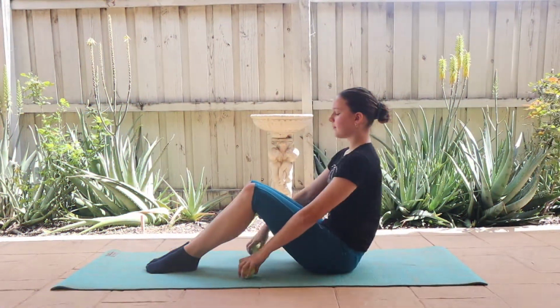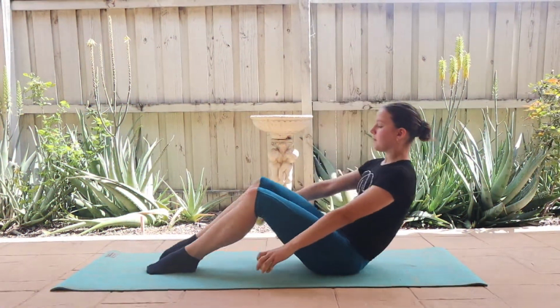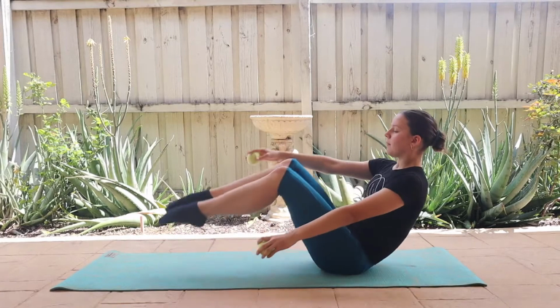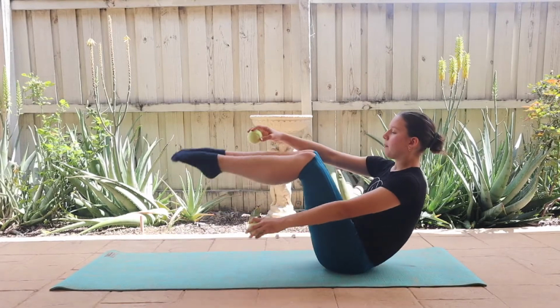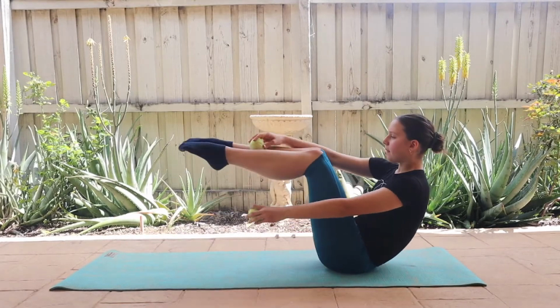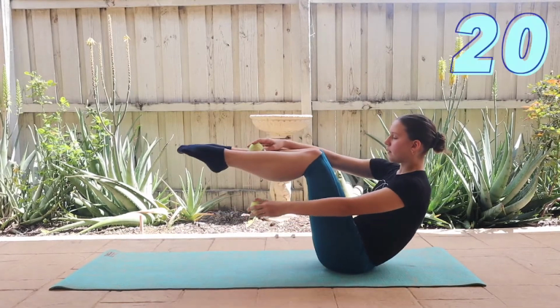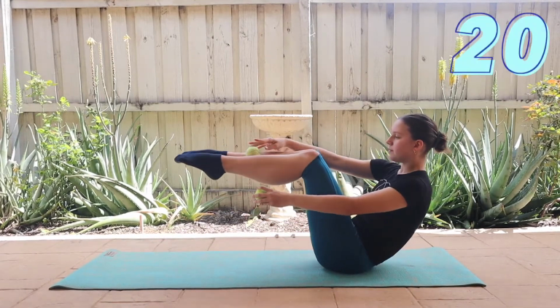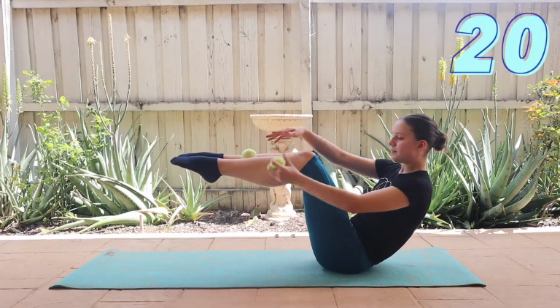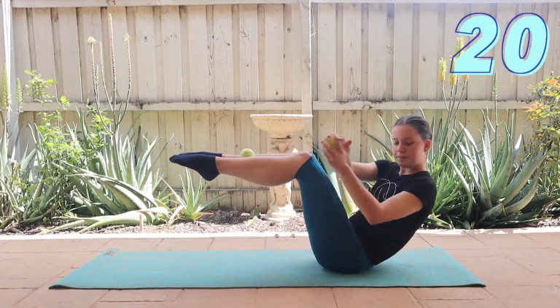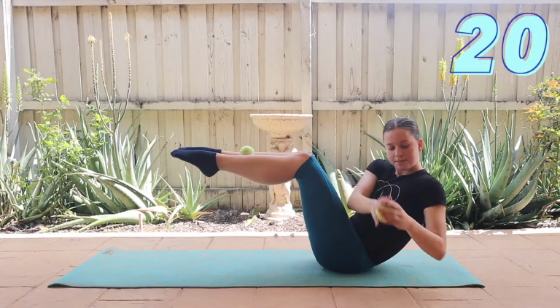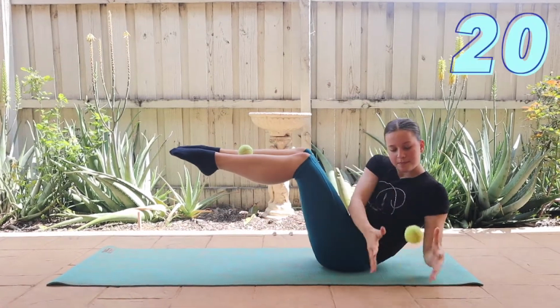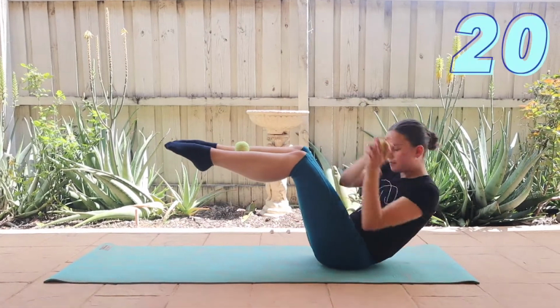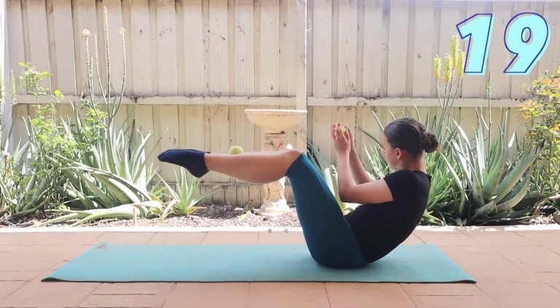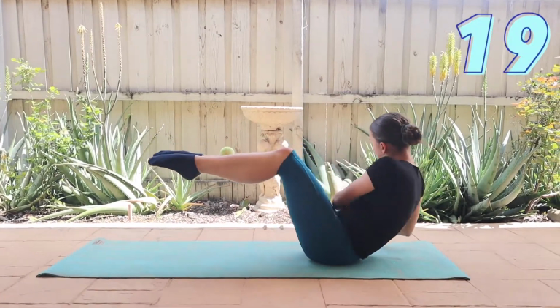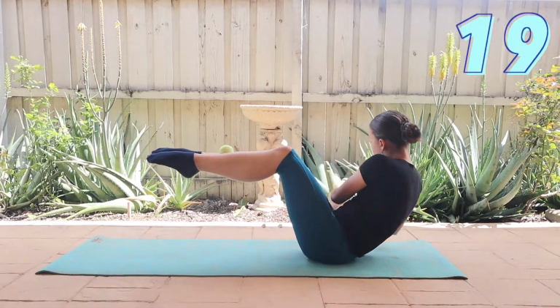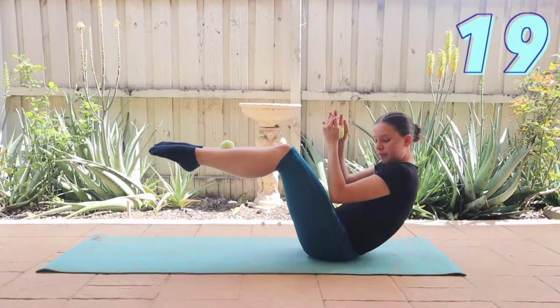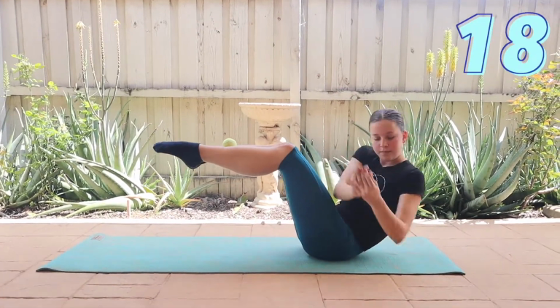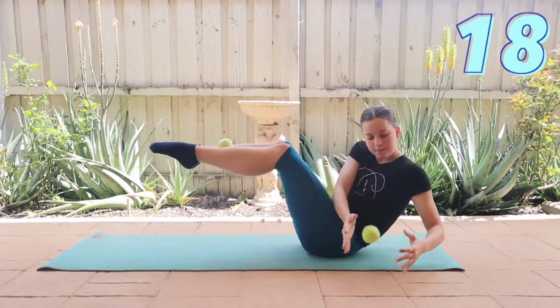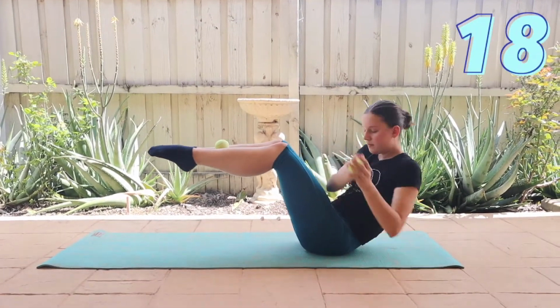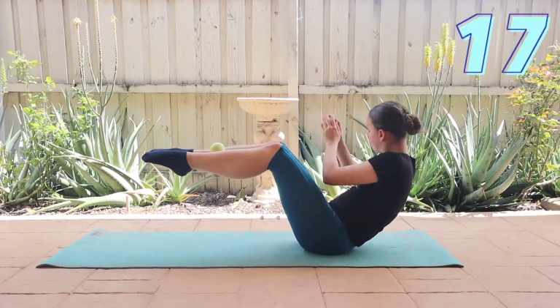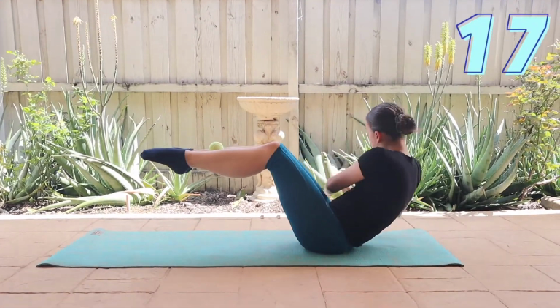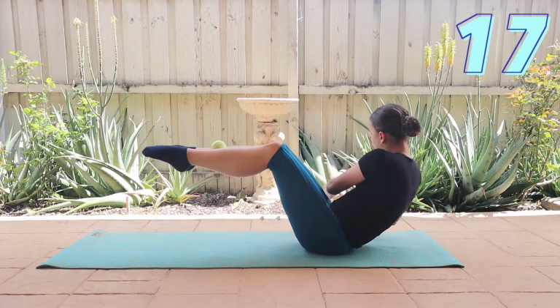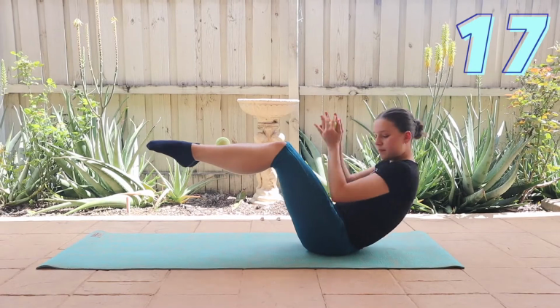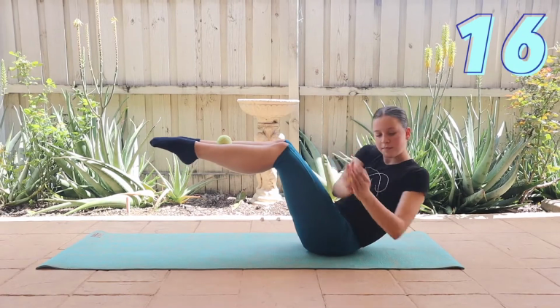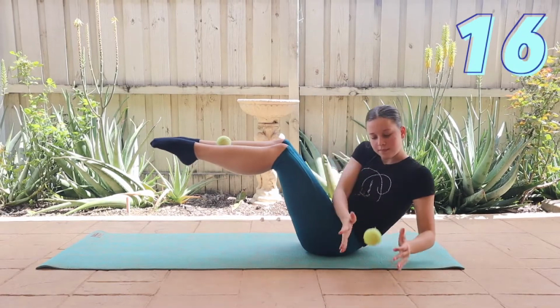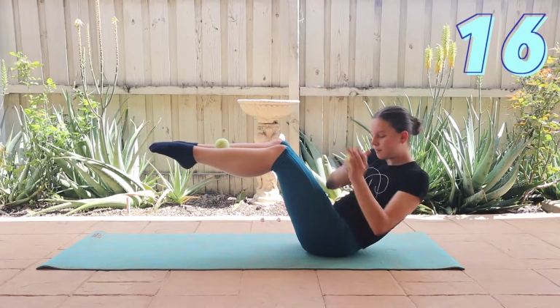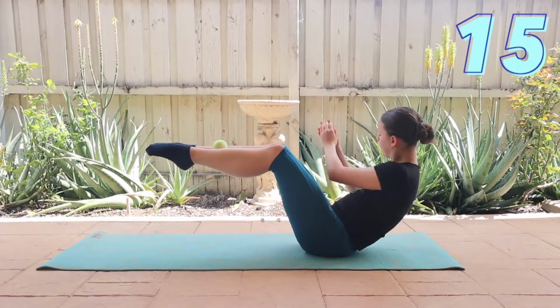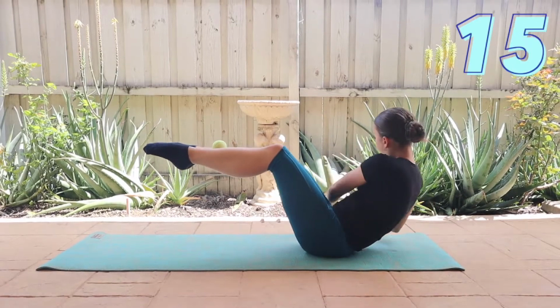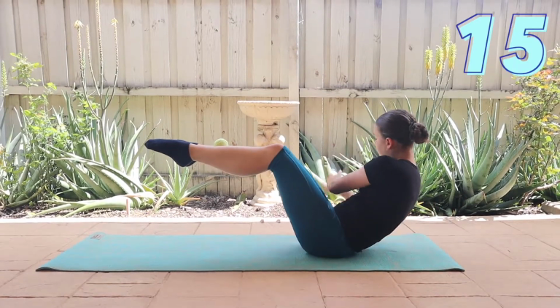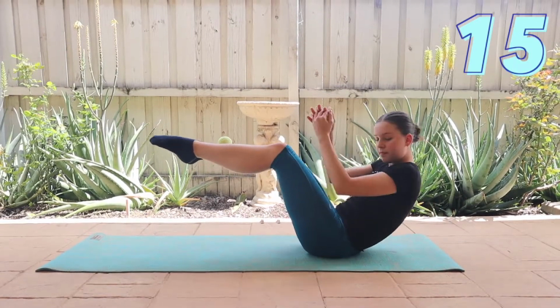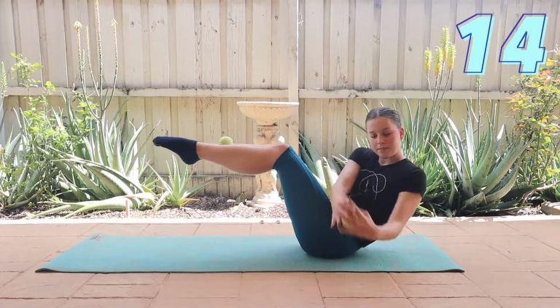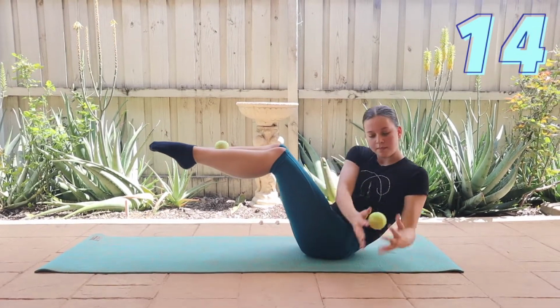Next, staying in the tabletop position, take one of the tennis balls before bouncing it first on the left side, then on the right, imitating a Russian twist motion.